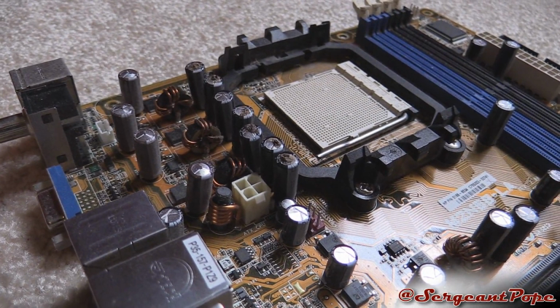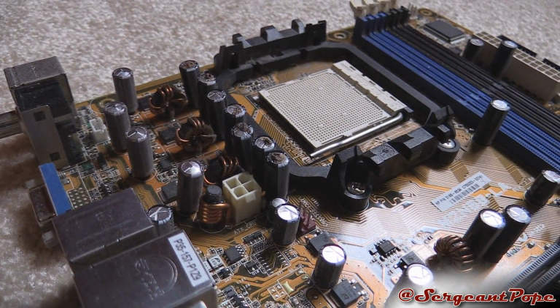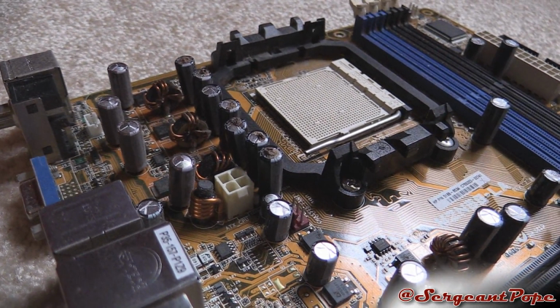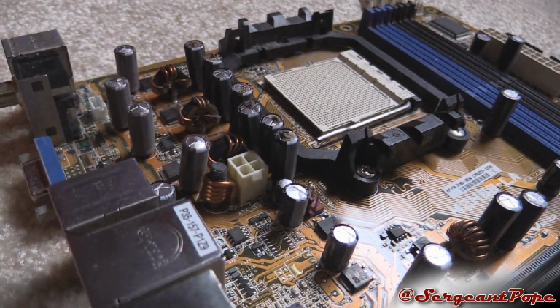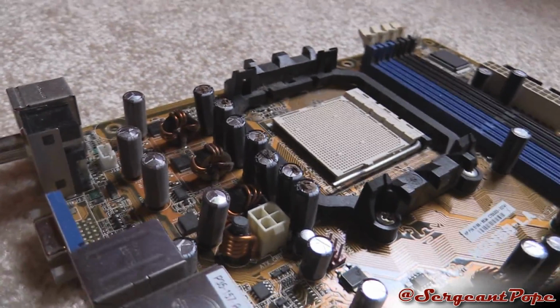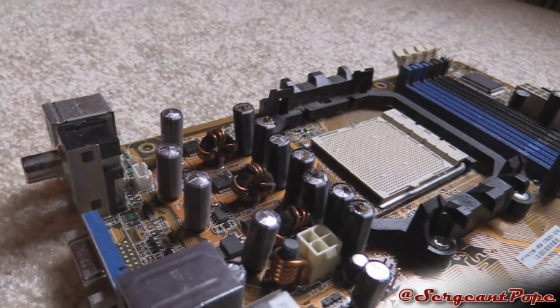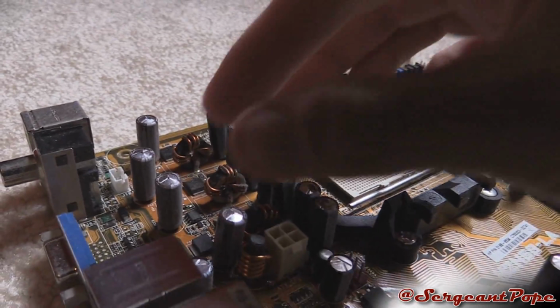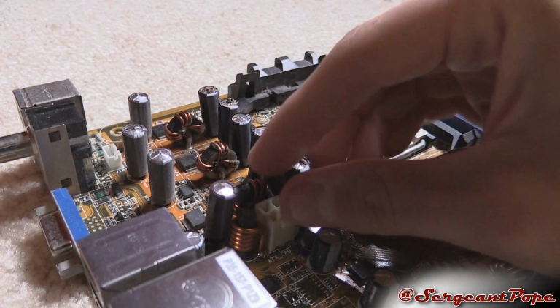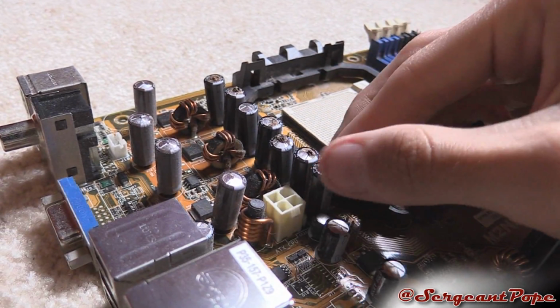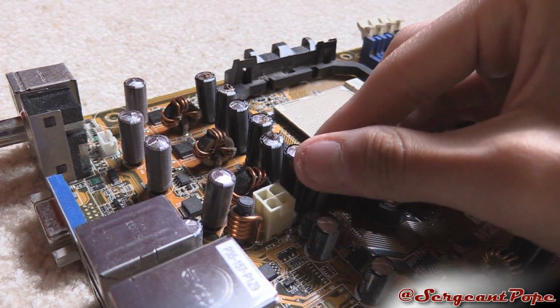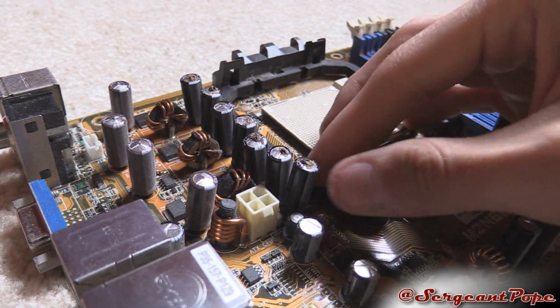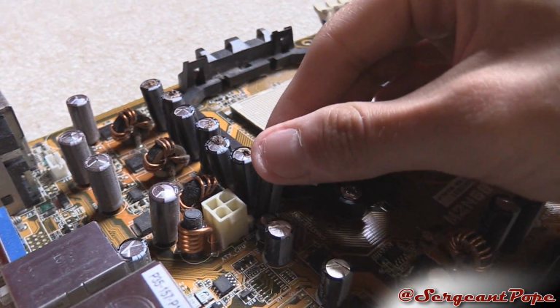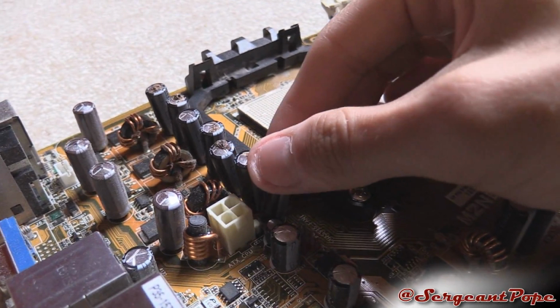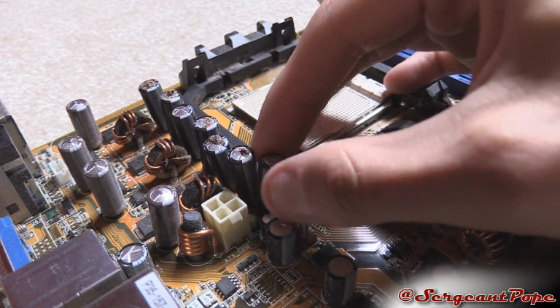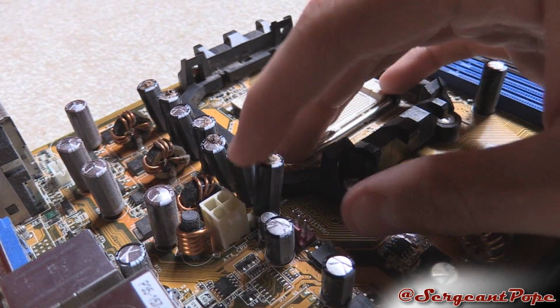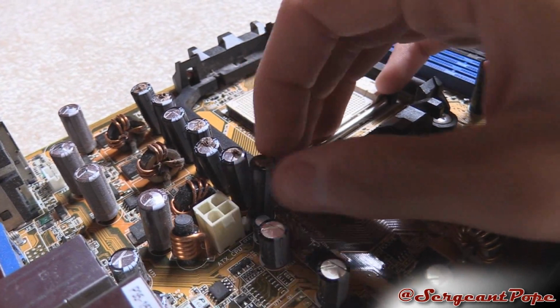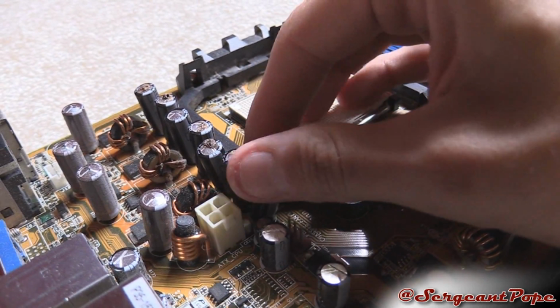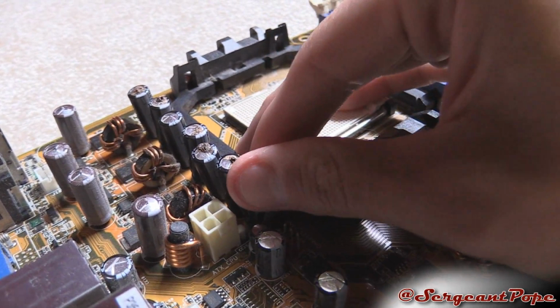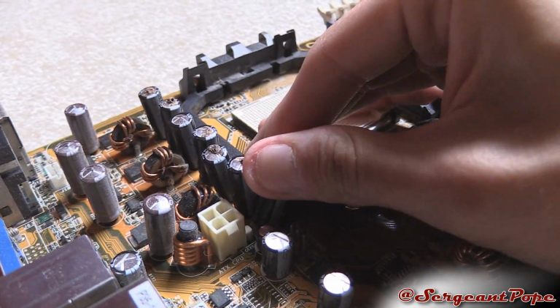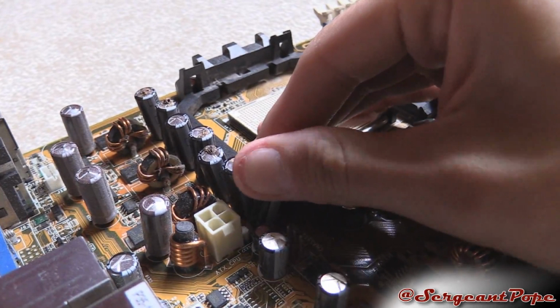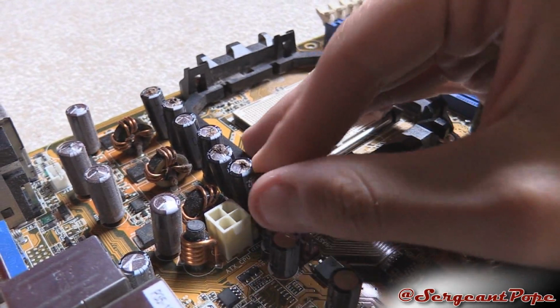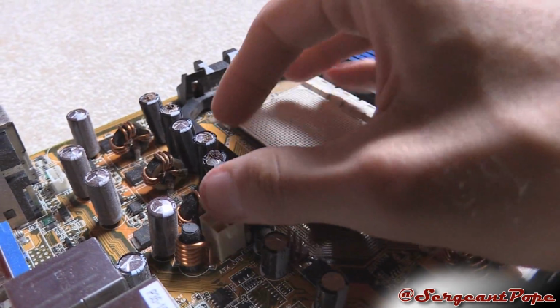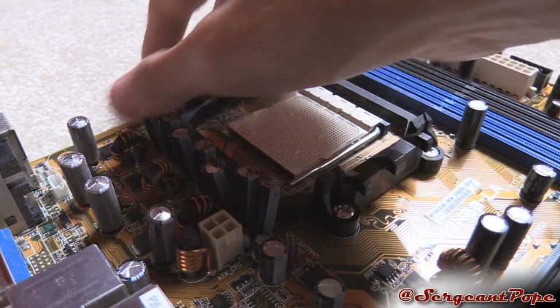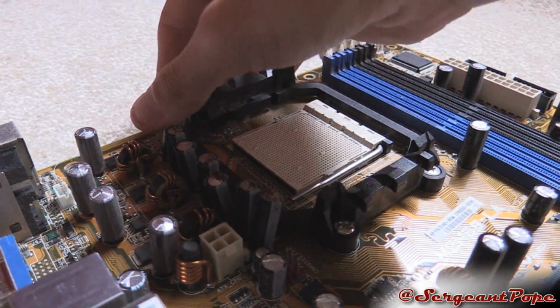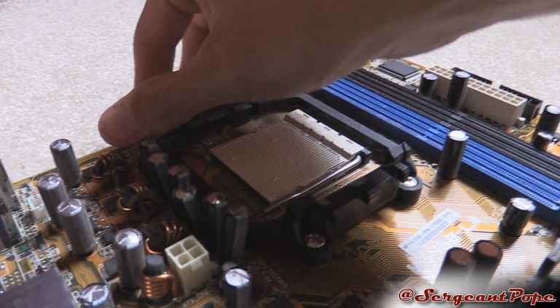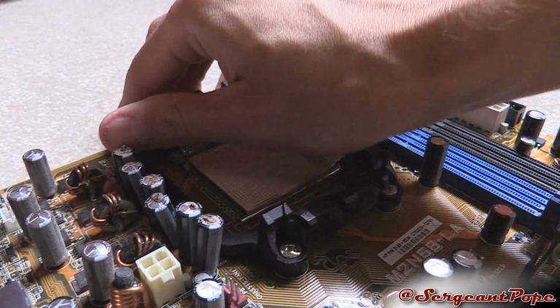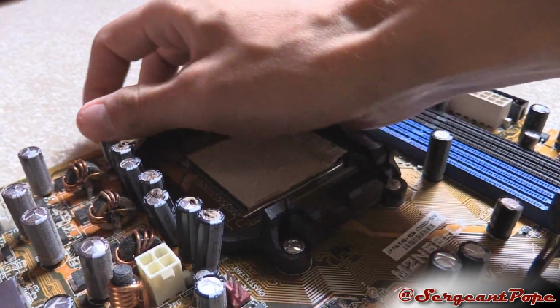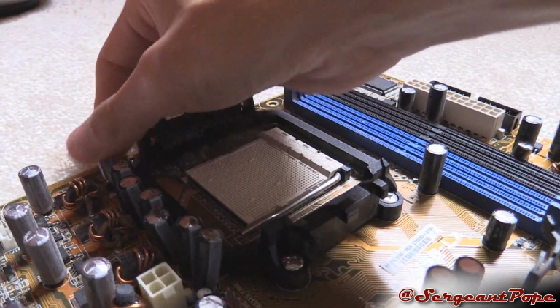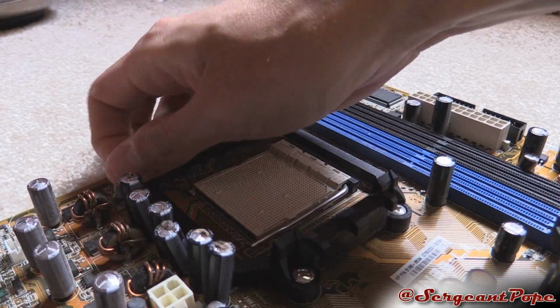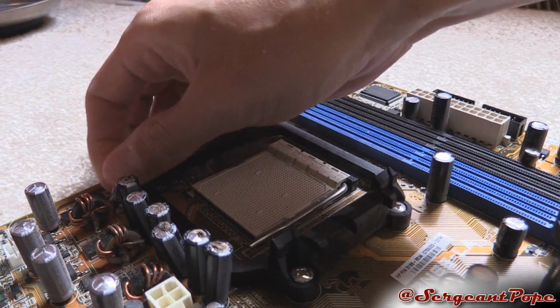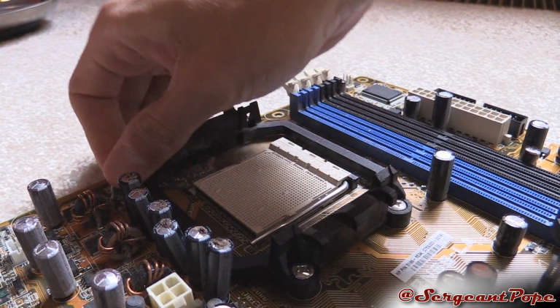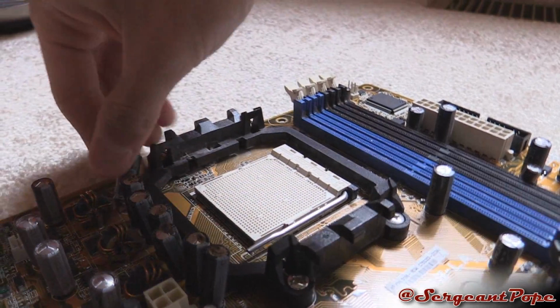I might make a video about destroying this motherboard — like tearing off these caps with a screwdriver or something. Actually, can I tear one off now just for this video? I don't know if these things come off that easily or not. Let's try this one over here — okay, there we go.